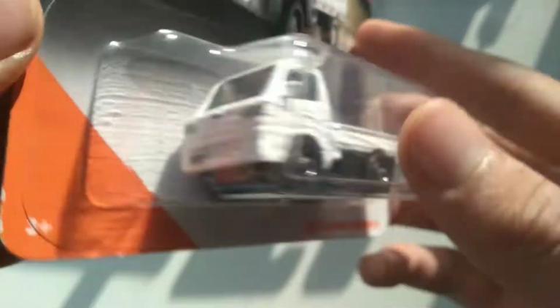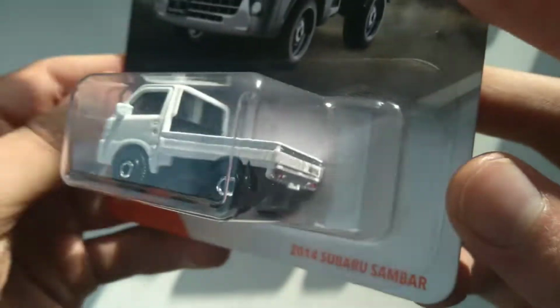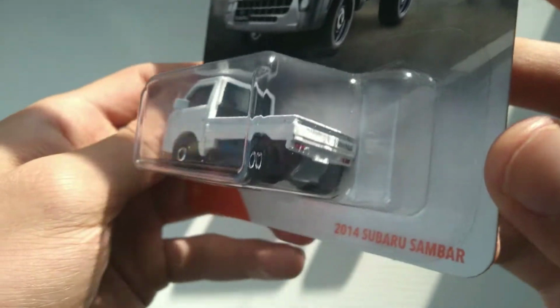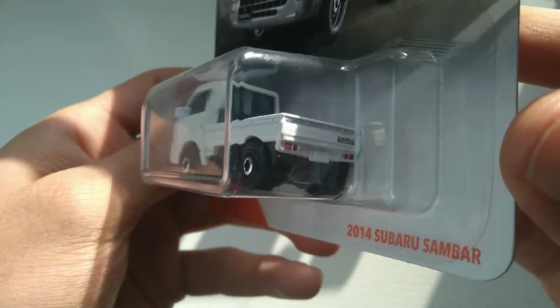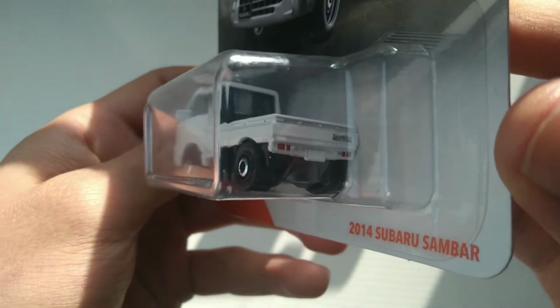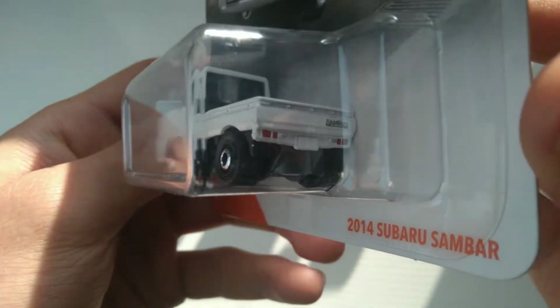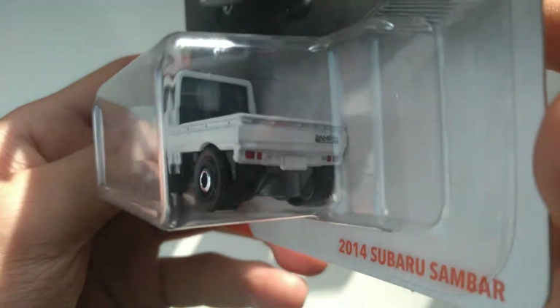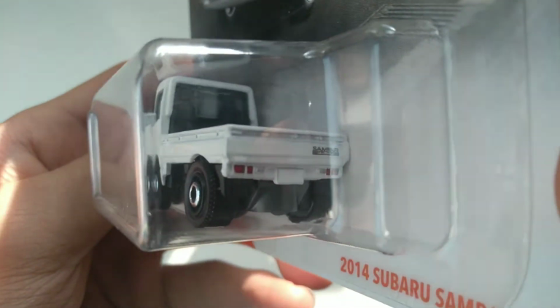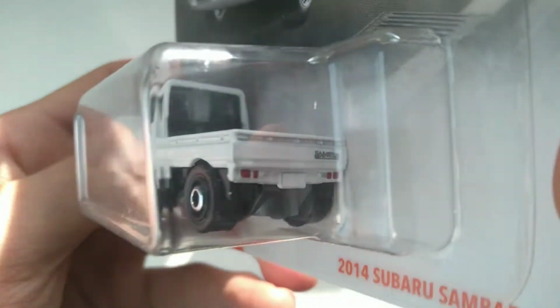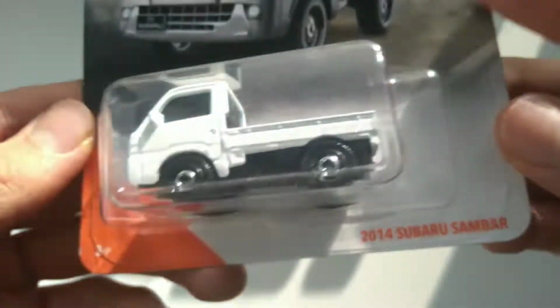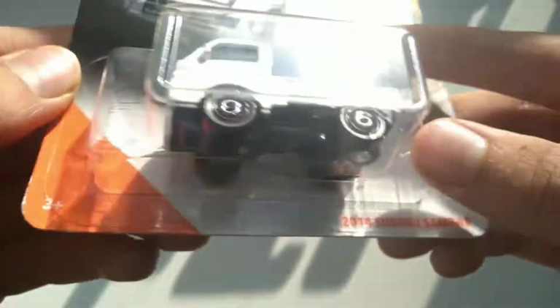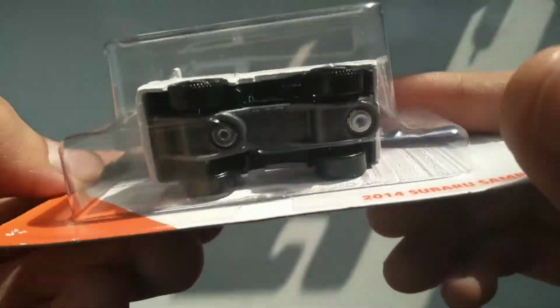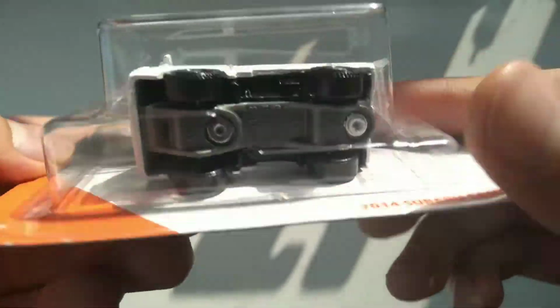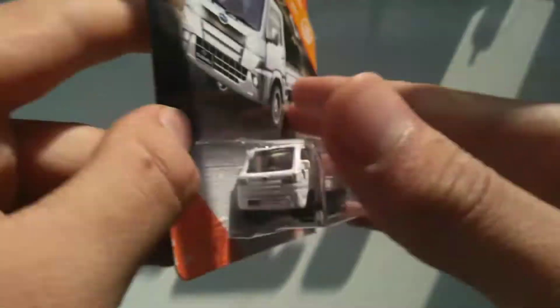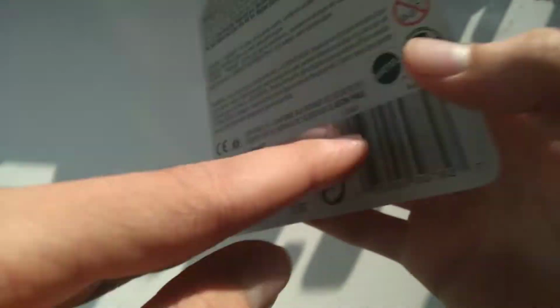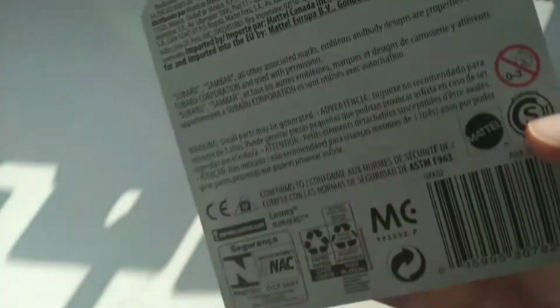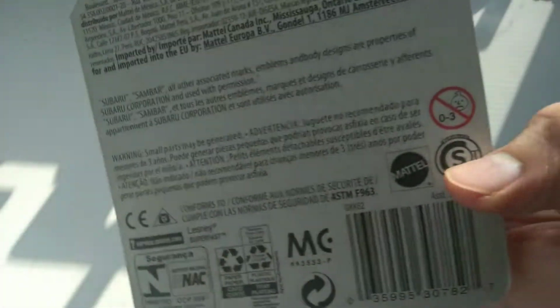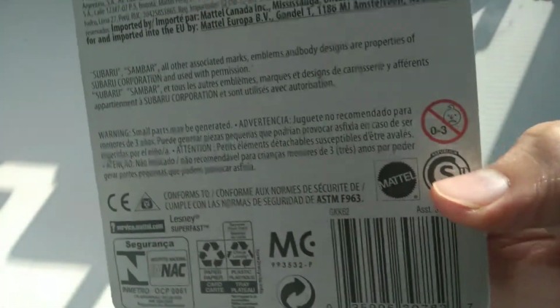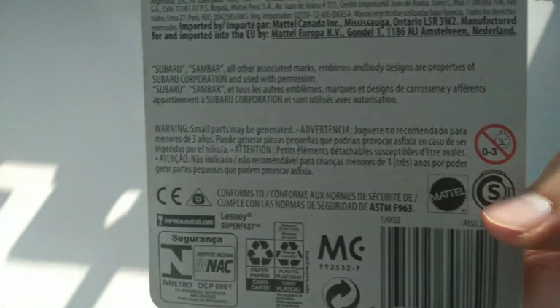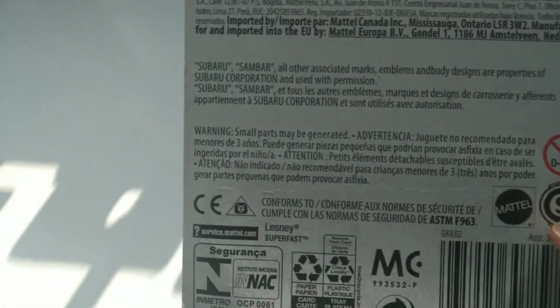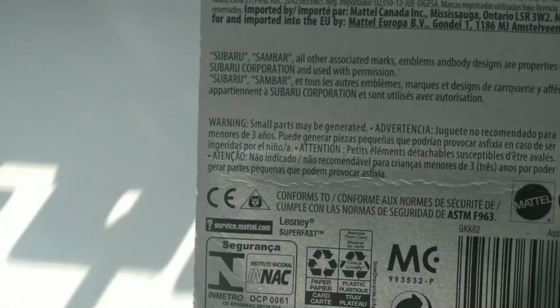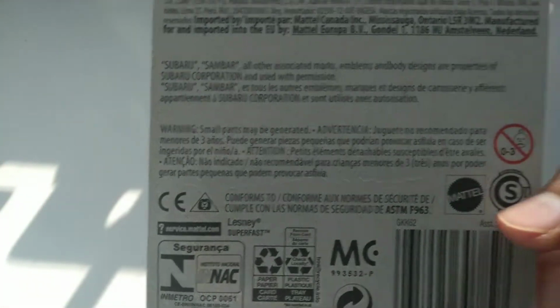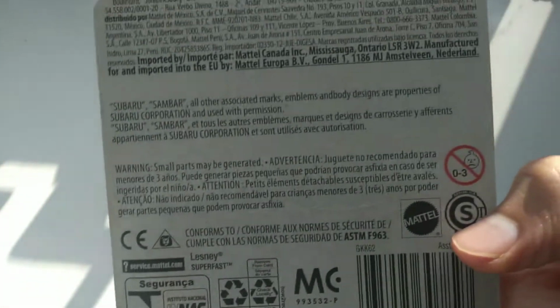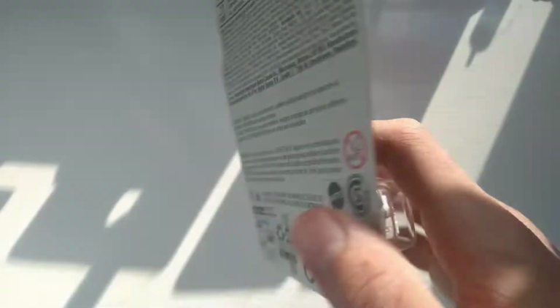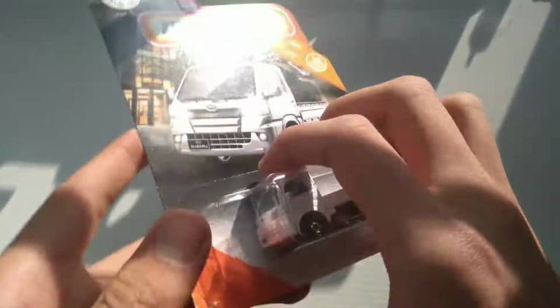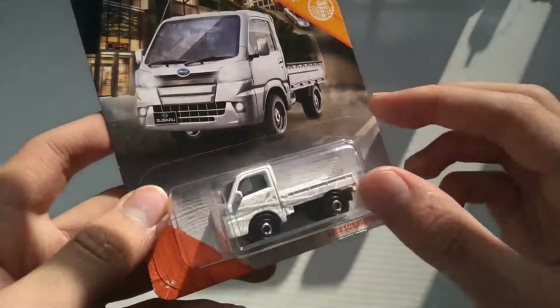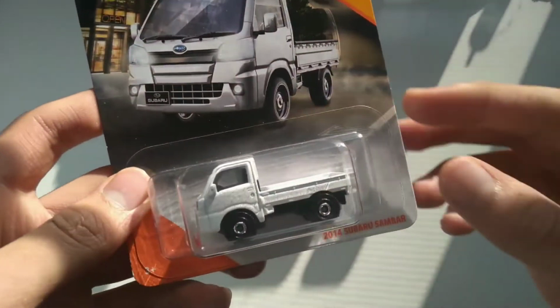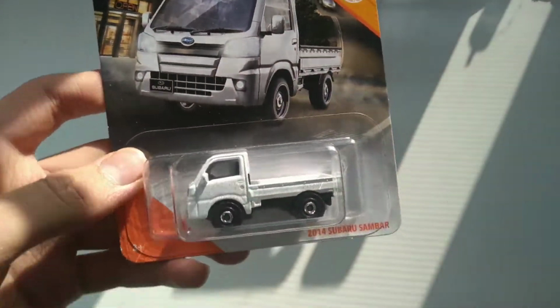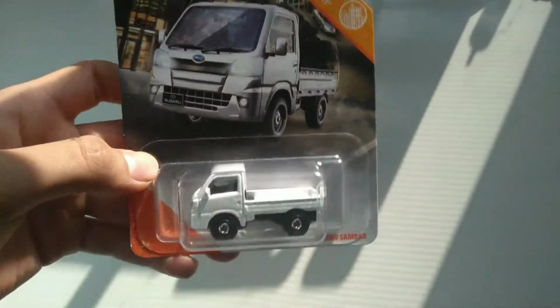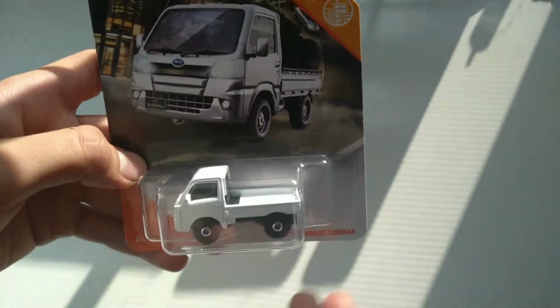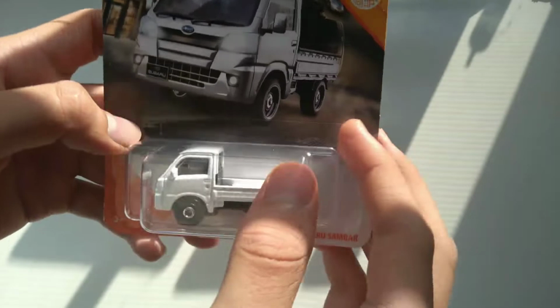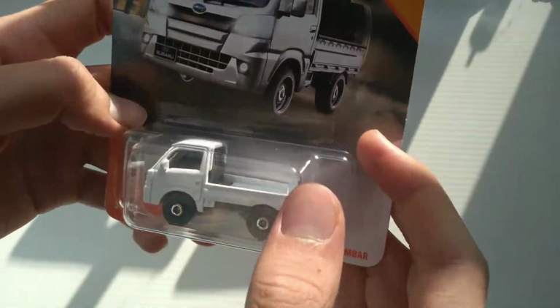It looks like it's got painted headlights. Even says Sam Bar on the back. Pretty sweet.